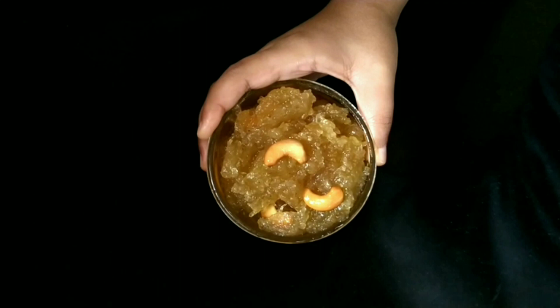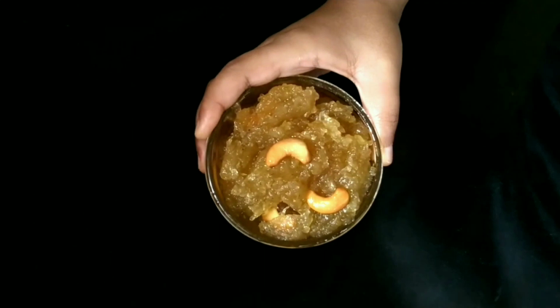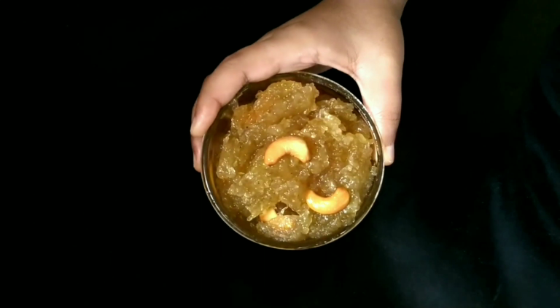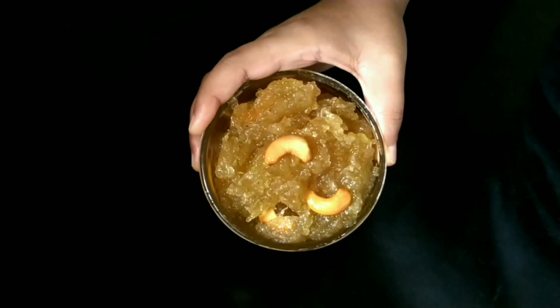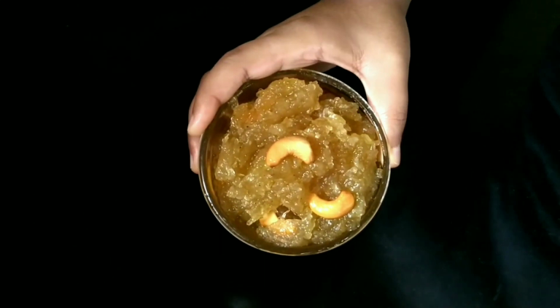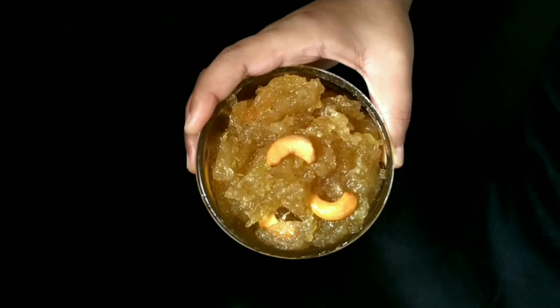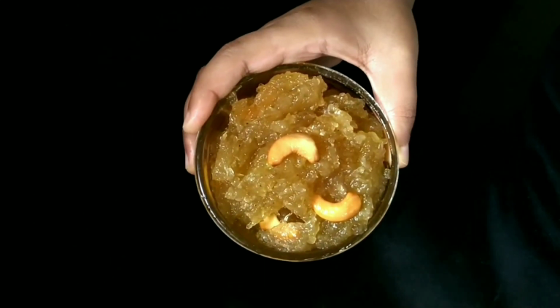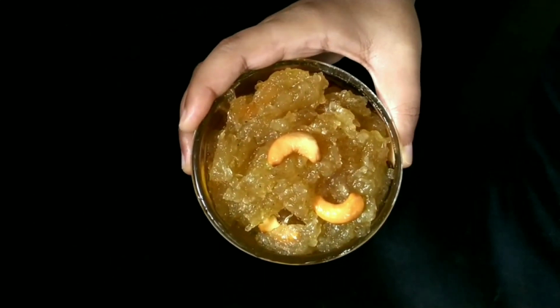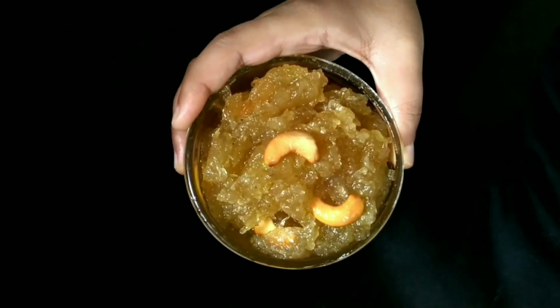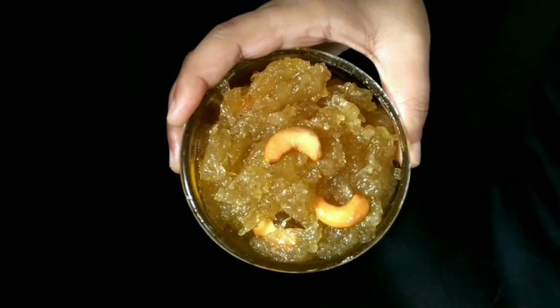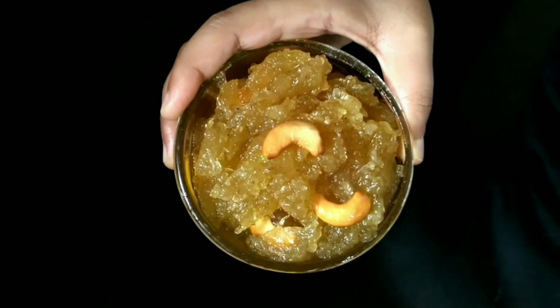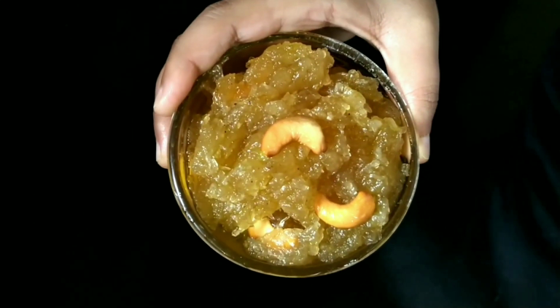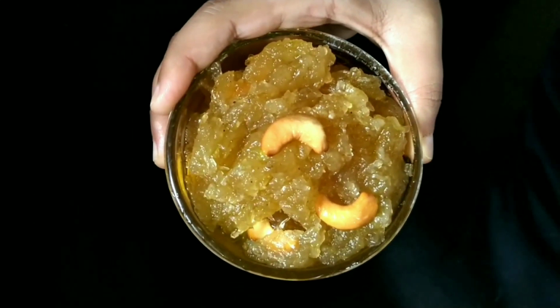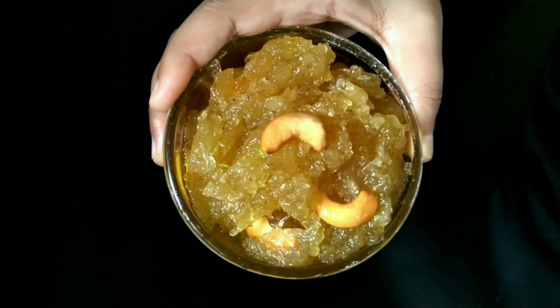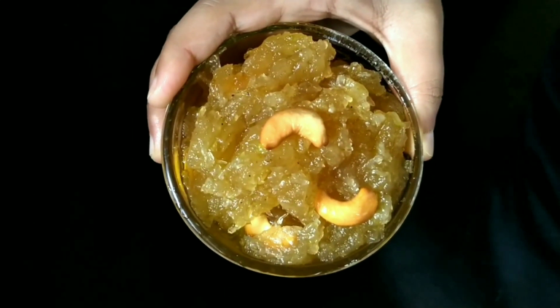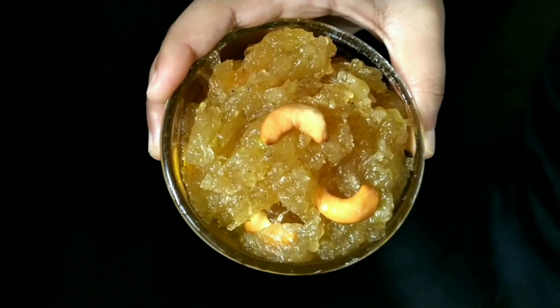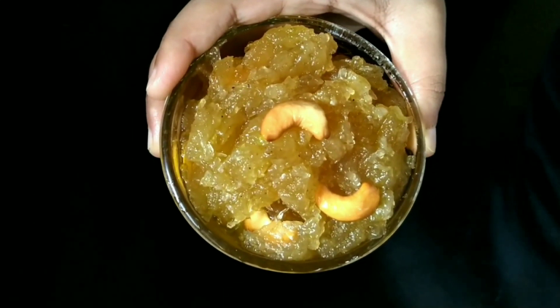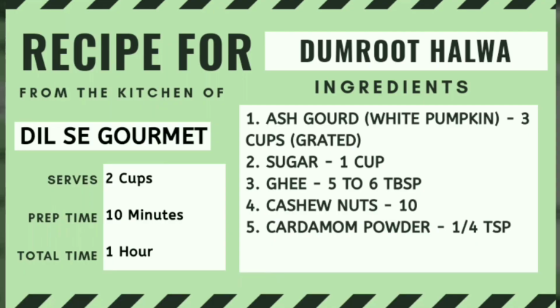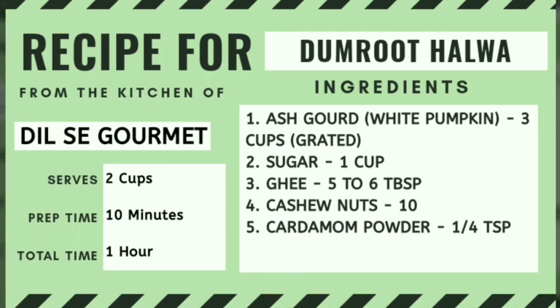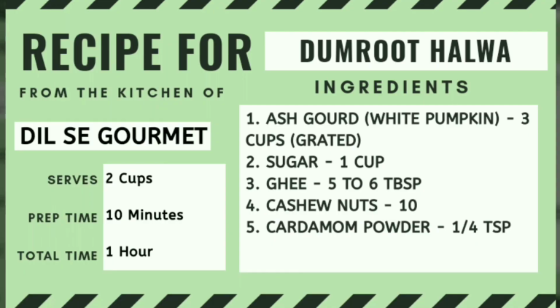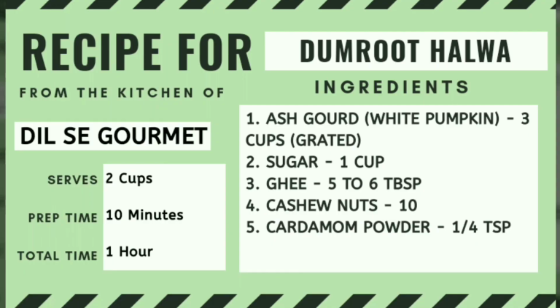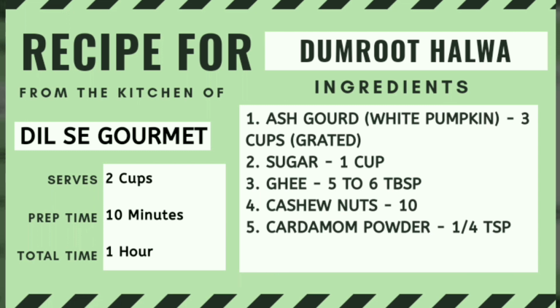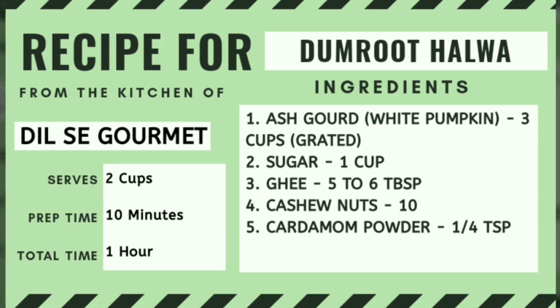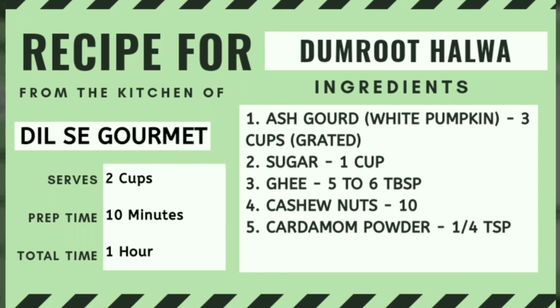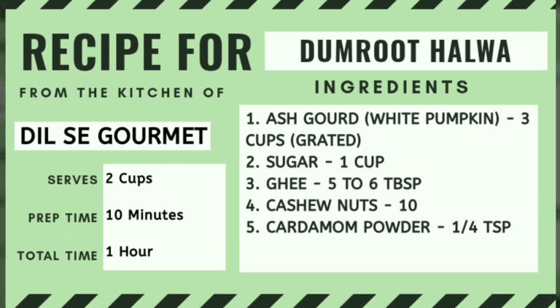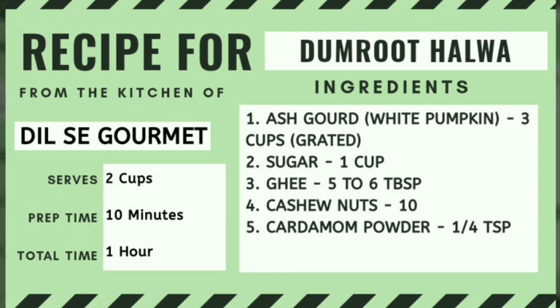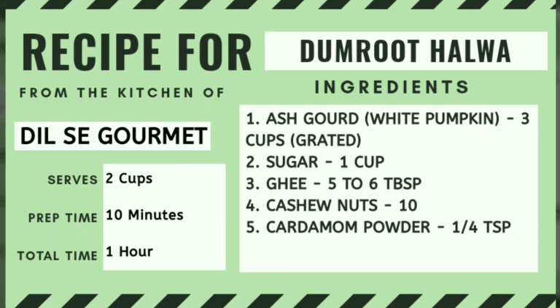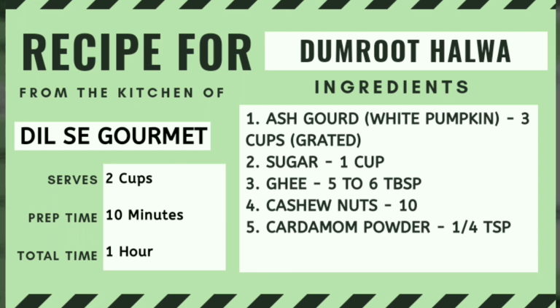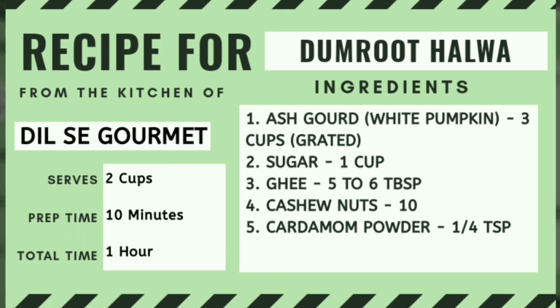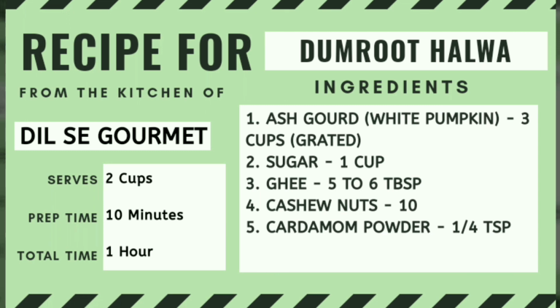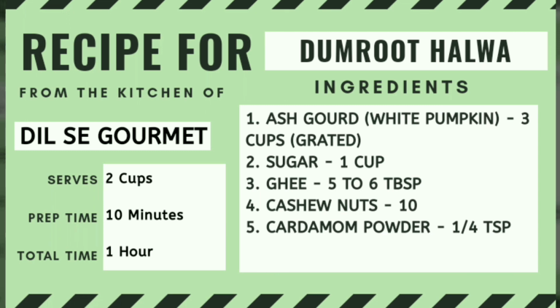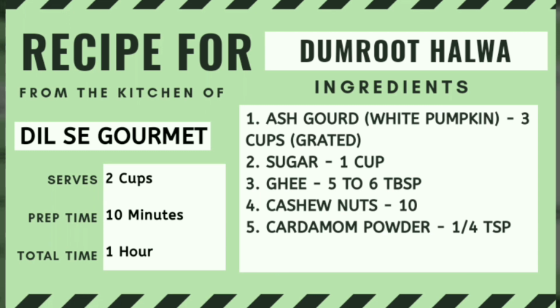It is native to Udupi, Karnataka, and is prepared during feasts or special occasions. Go through the description box for details. Let's begin!